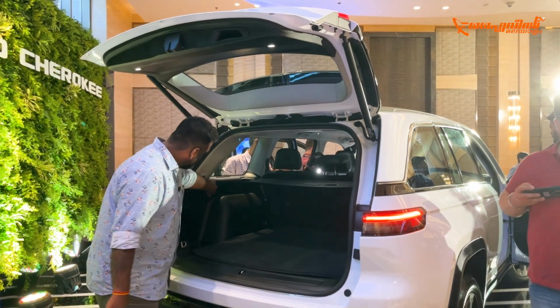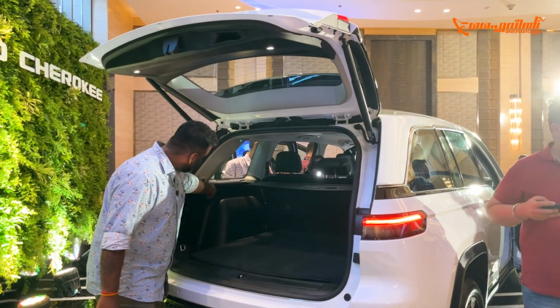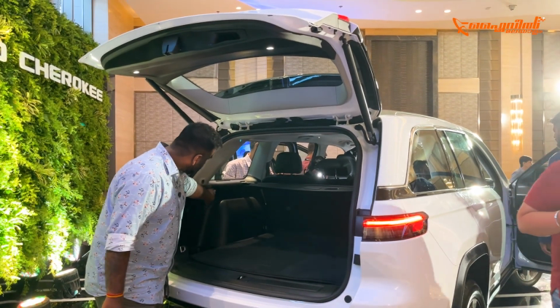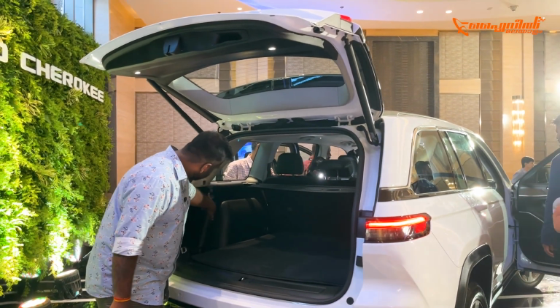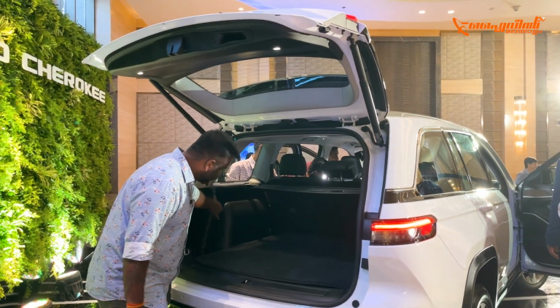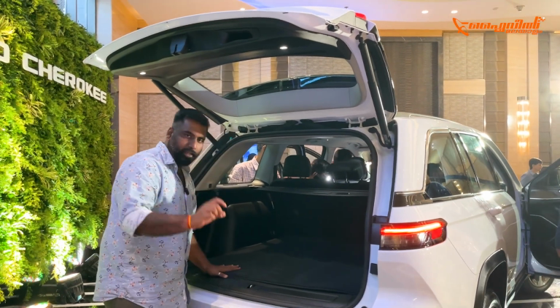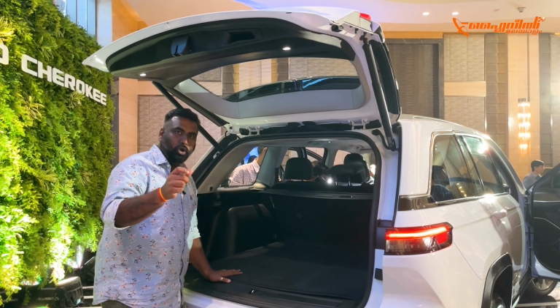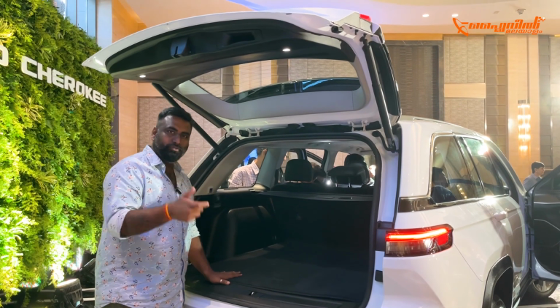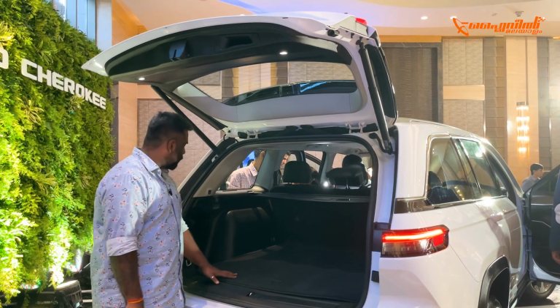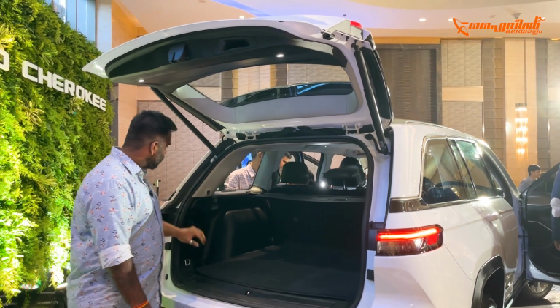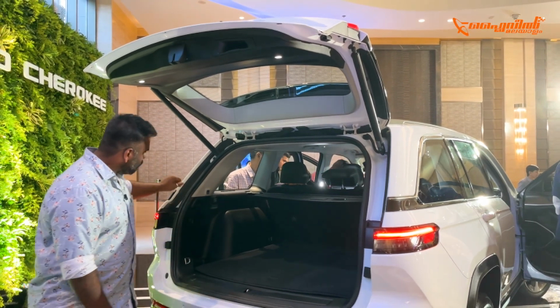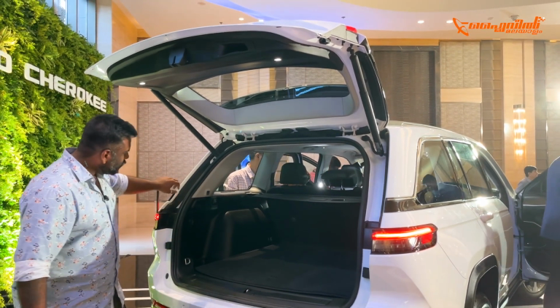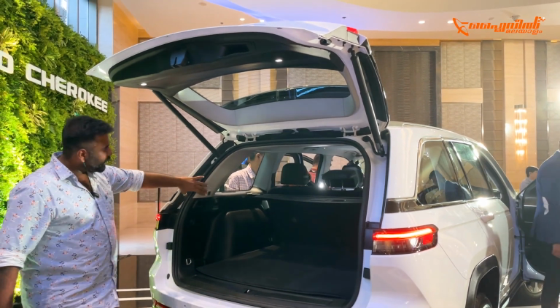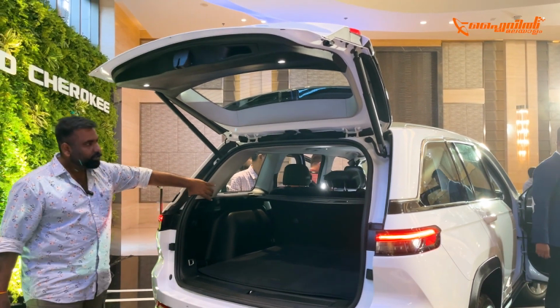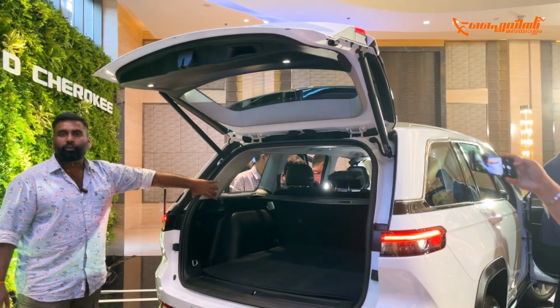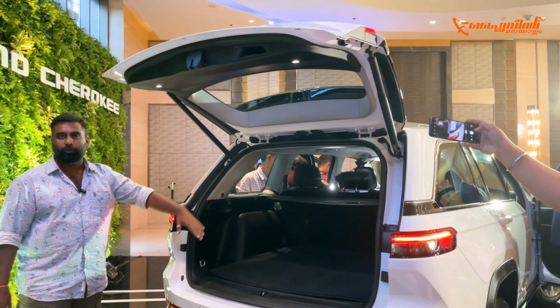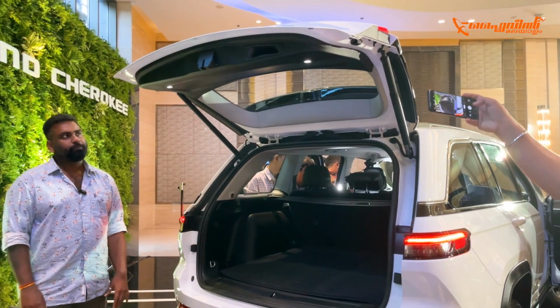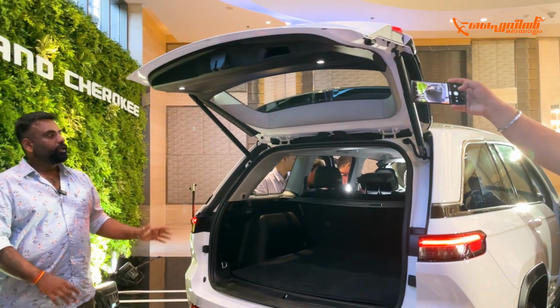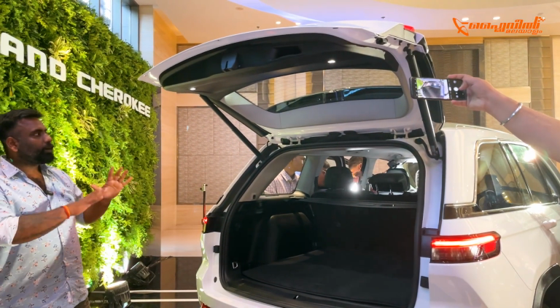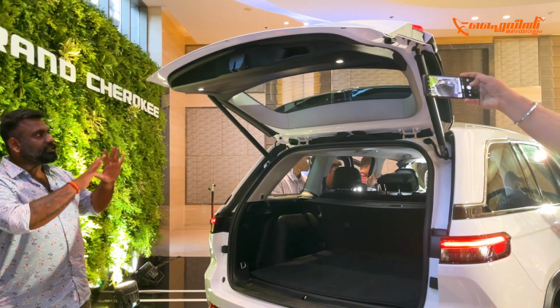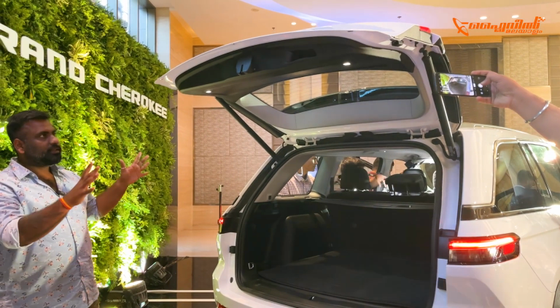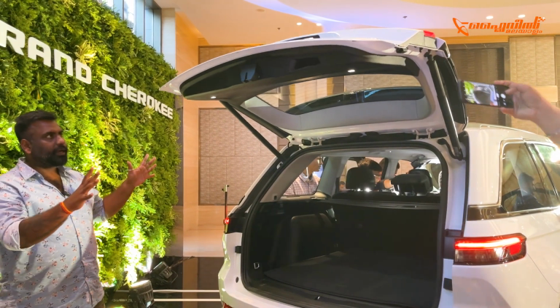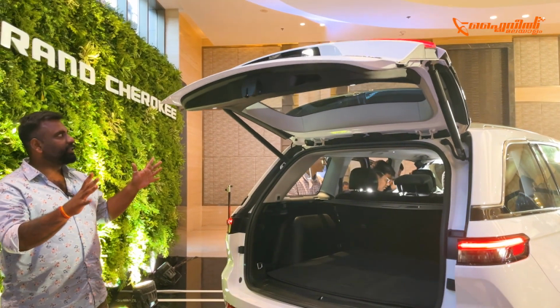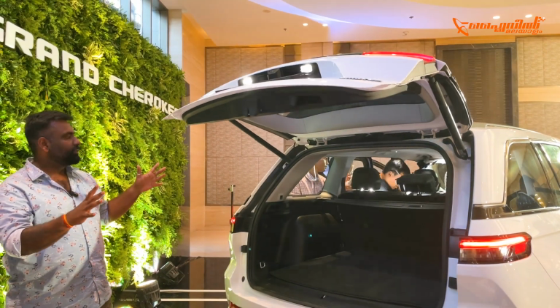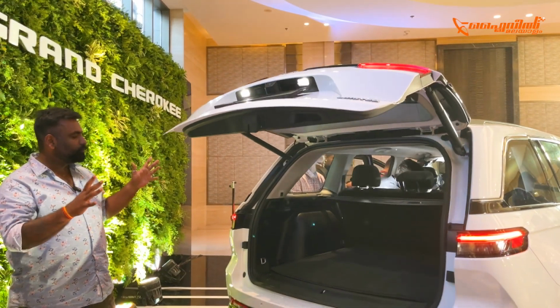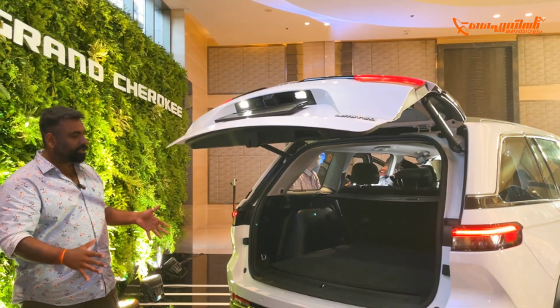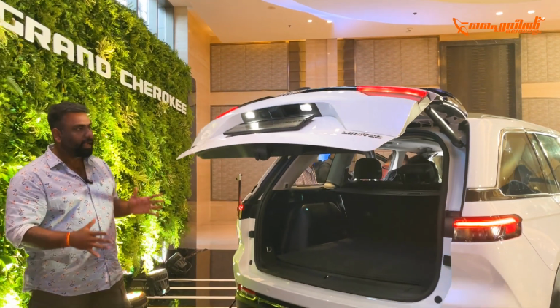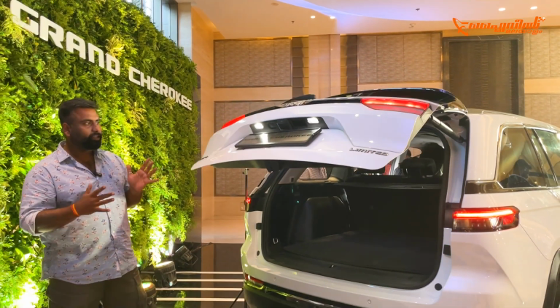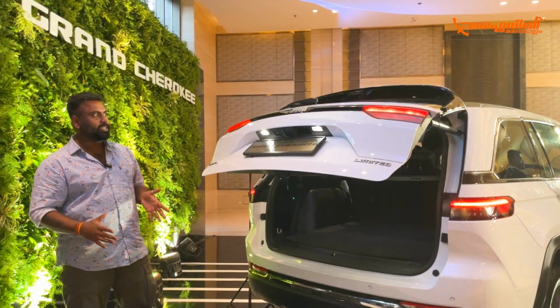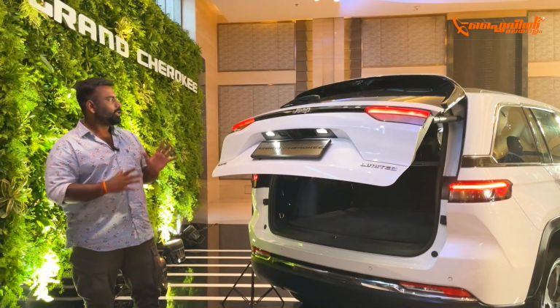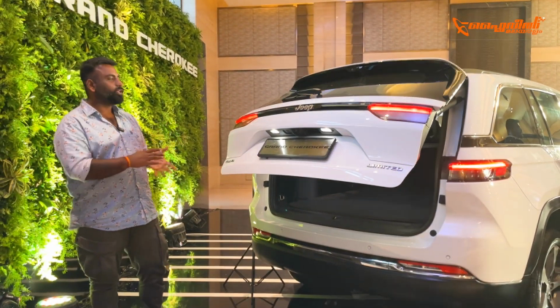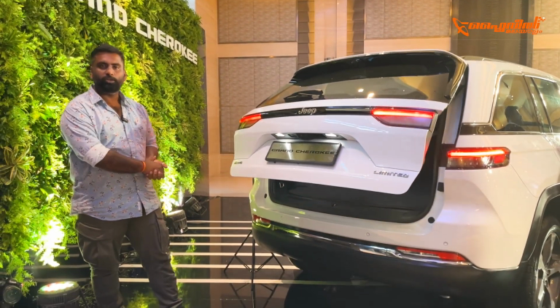The boot has a 12-volt socket and a full-size spare tire. You can close the boot using a button — the electric tailgate closes with a button. The design is stylish and looks very nice. From the rear three-quarter angle, it looks great.